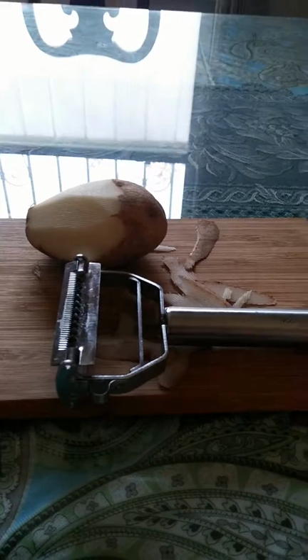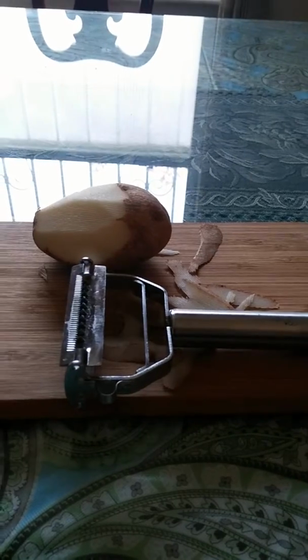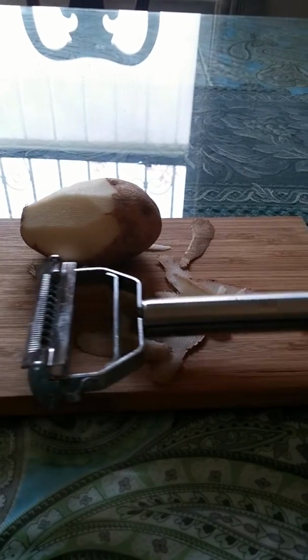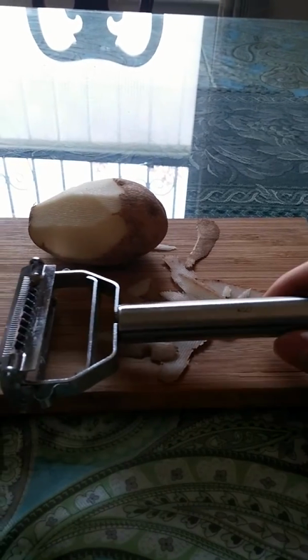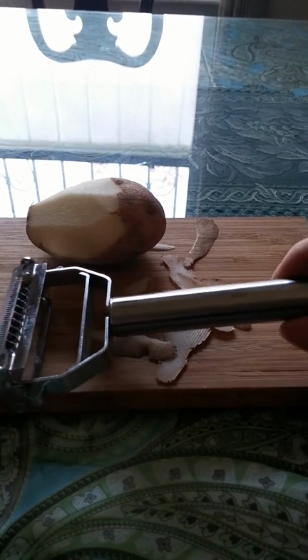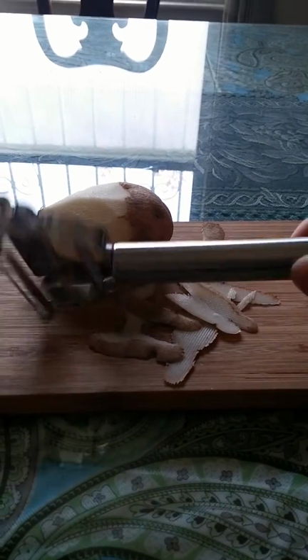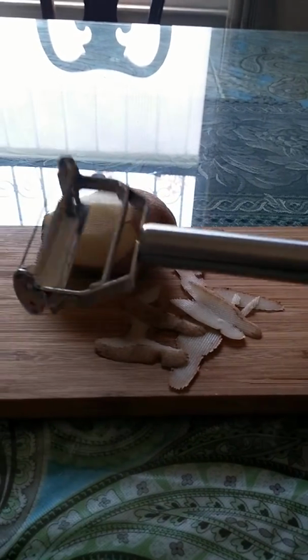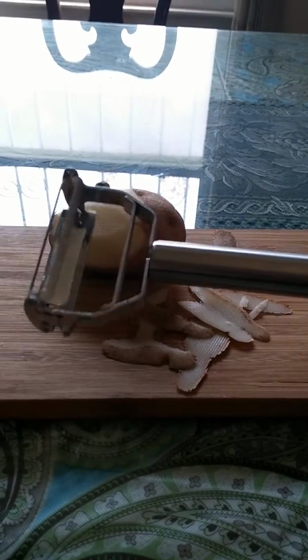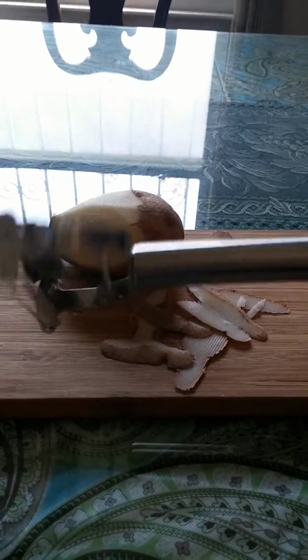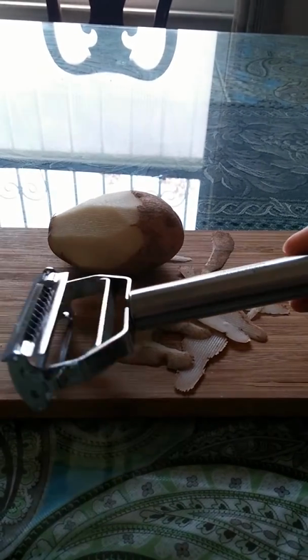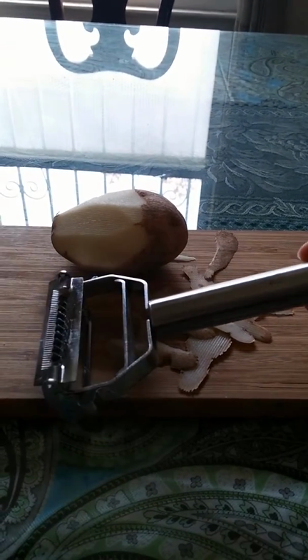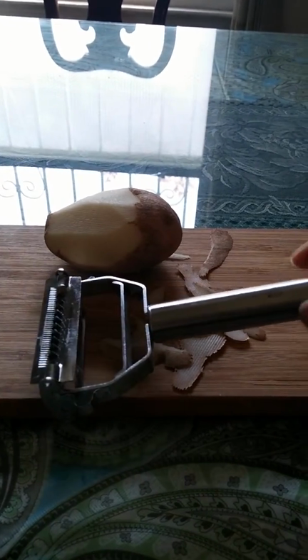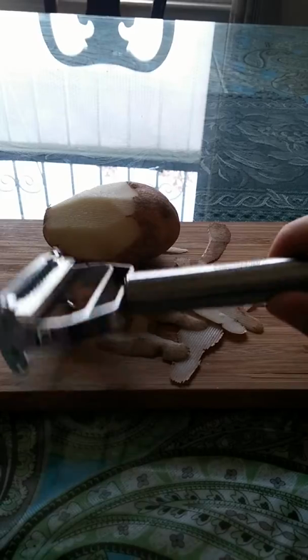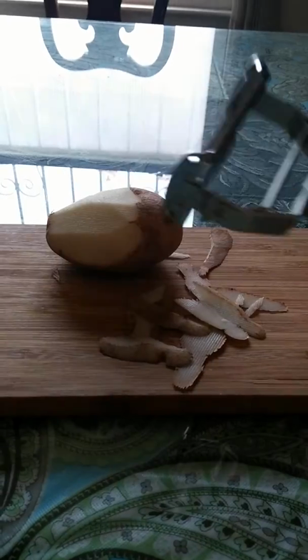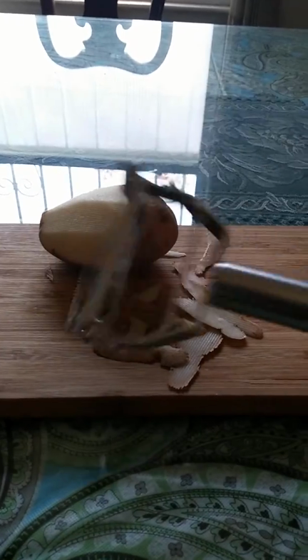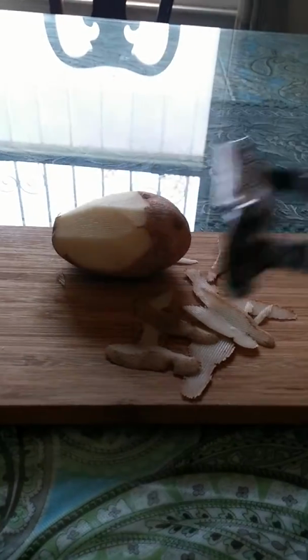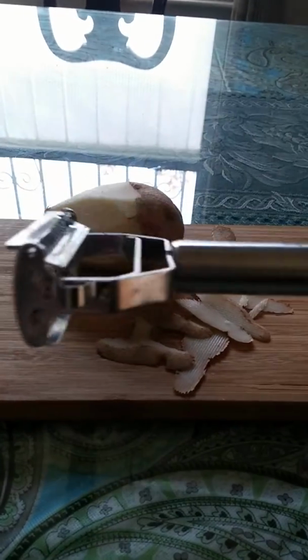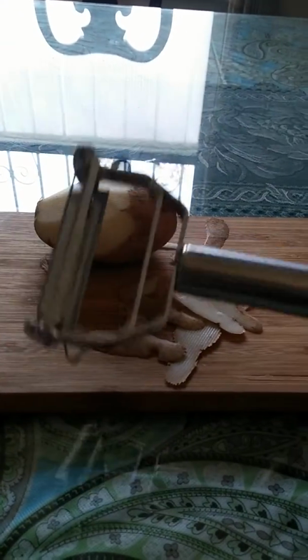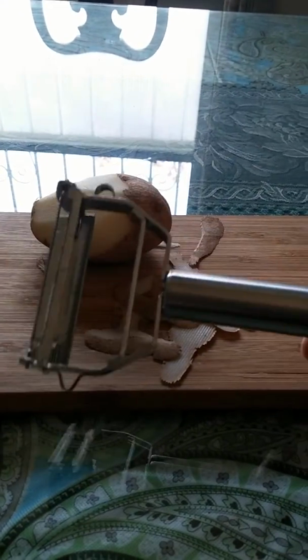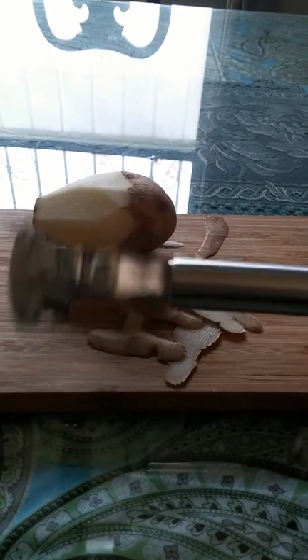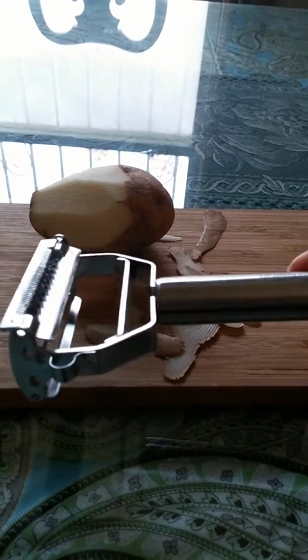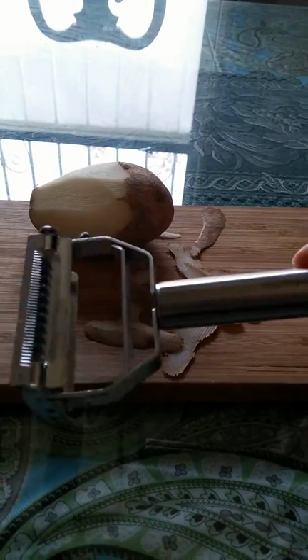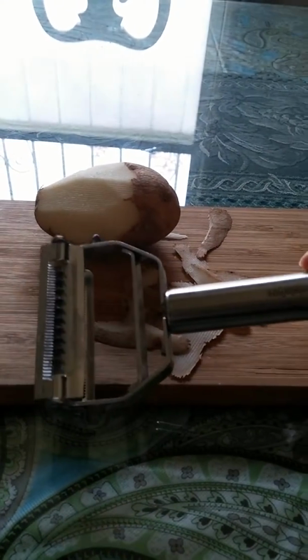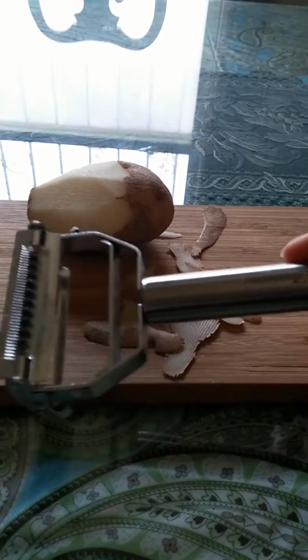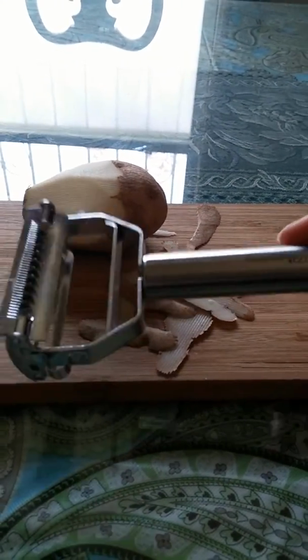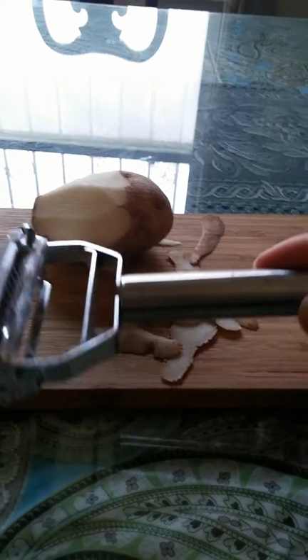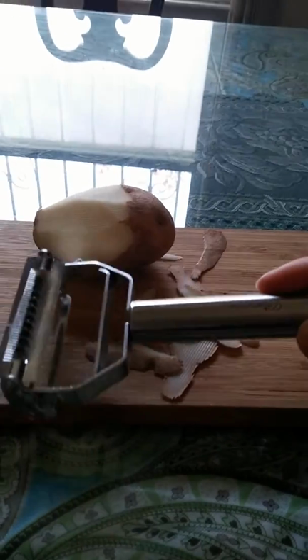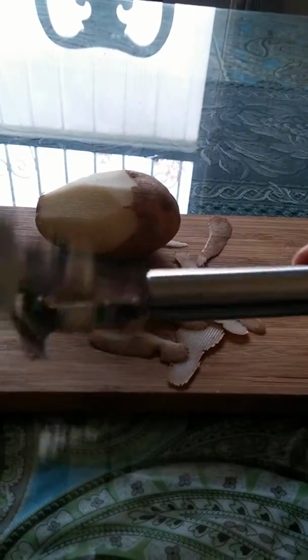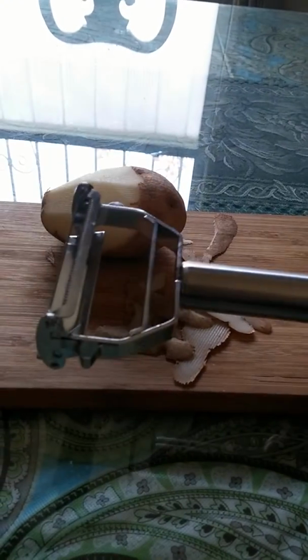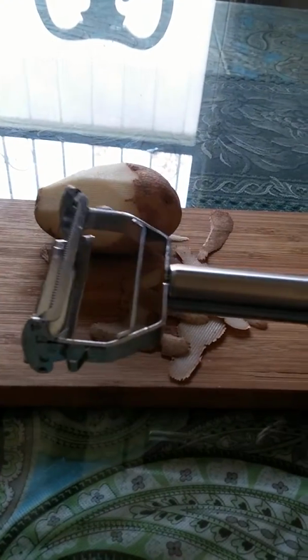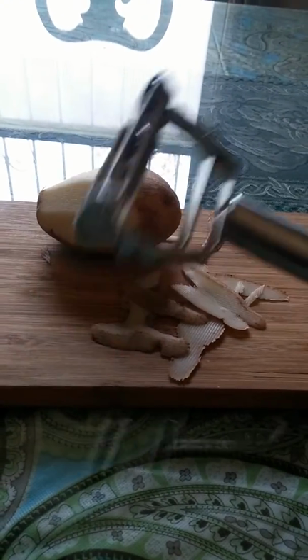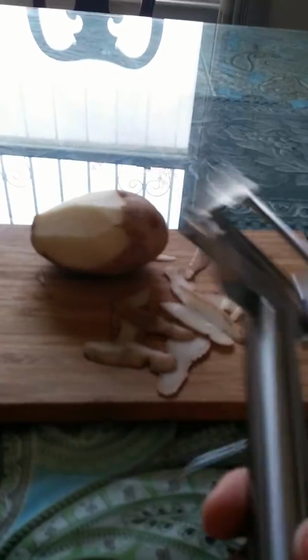I'll be reviewing this First Chef Pro peeler. It's actually a dual peeler — you can either get a regular peel of your vegetables, or you can use it as a julienne peeler, which is nice to have.